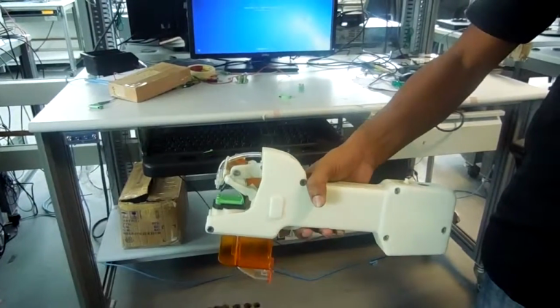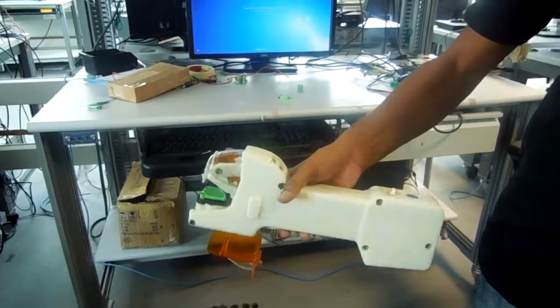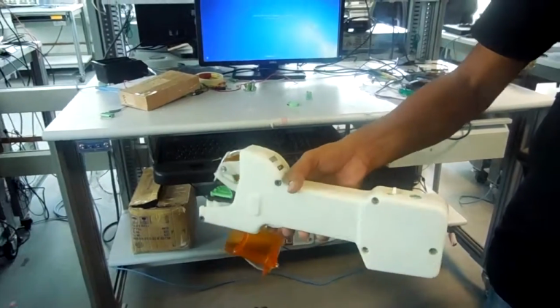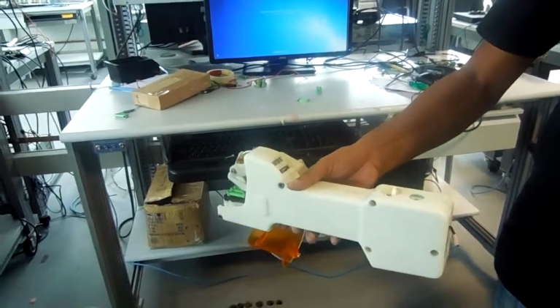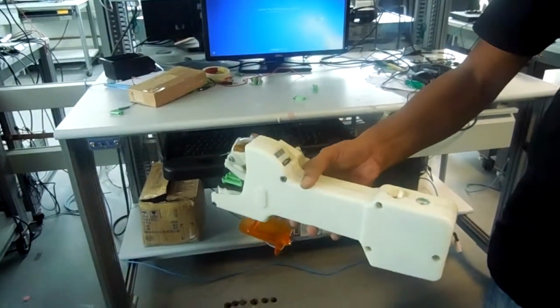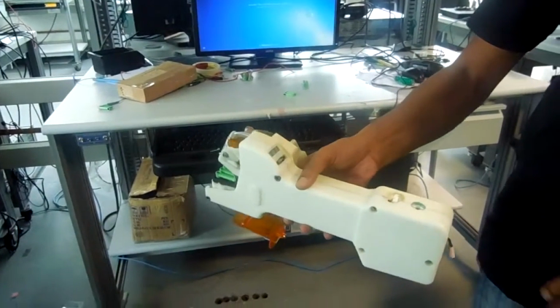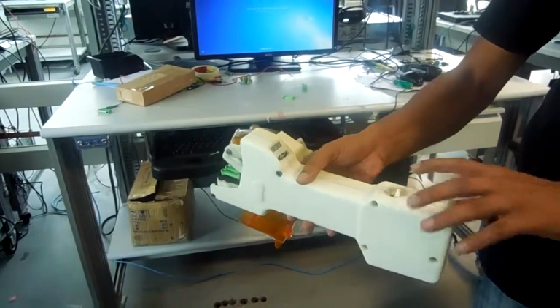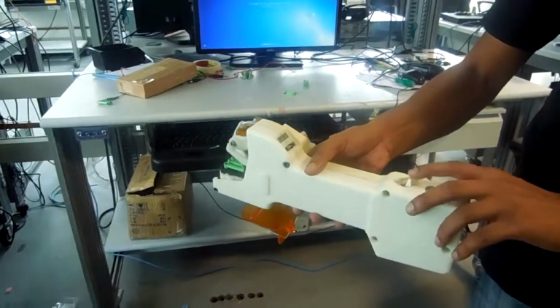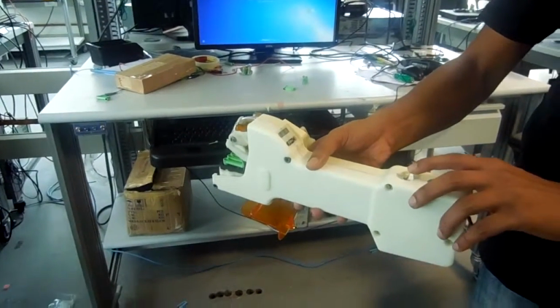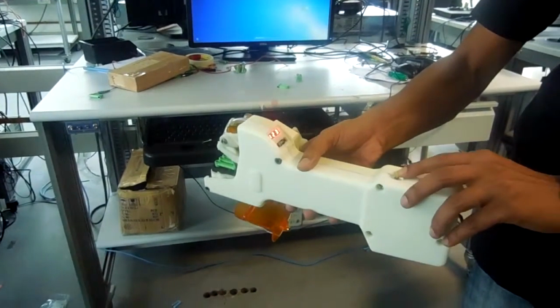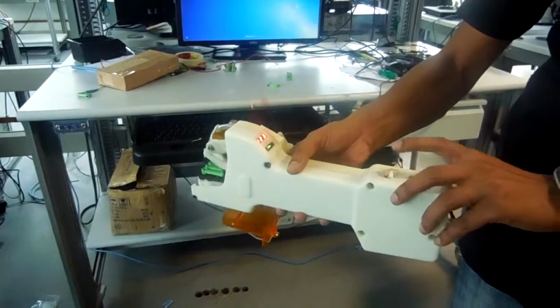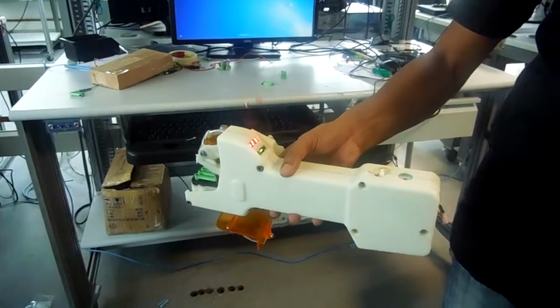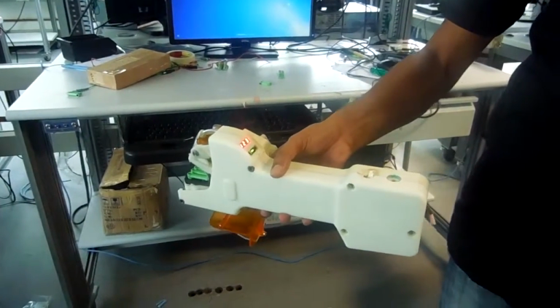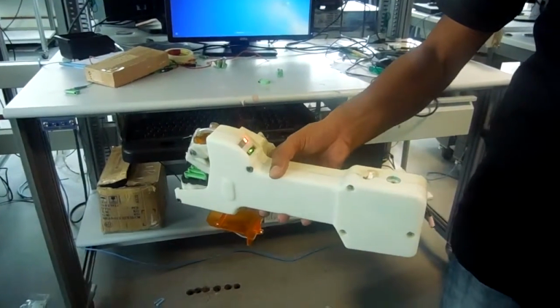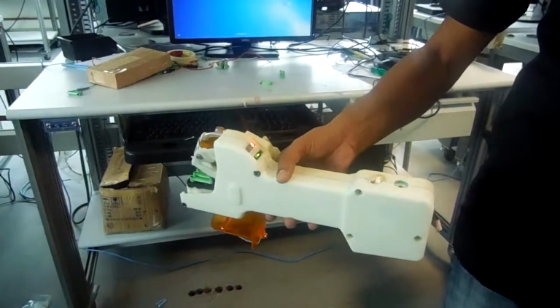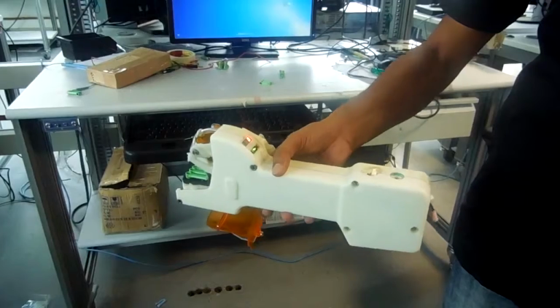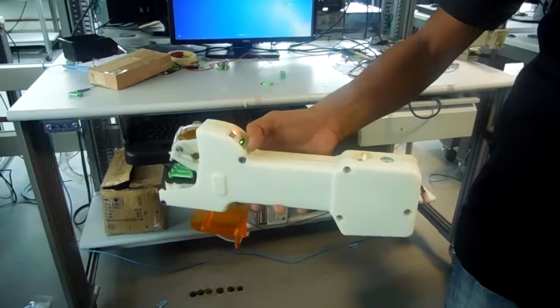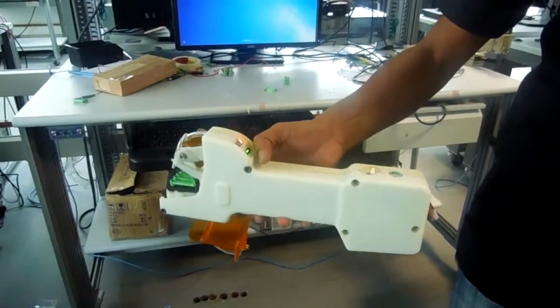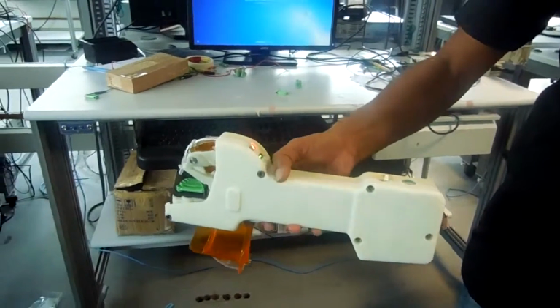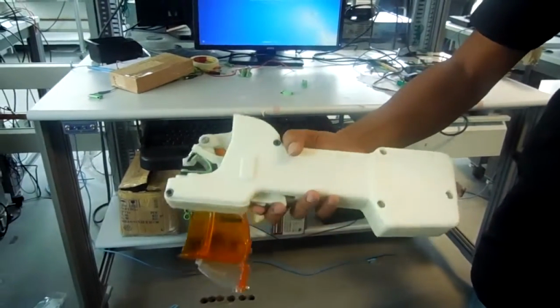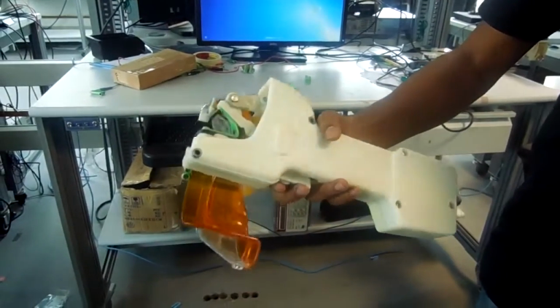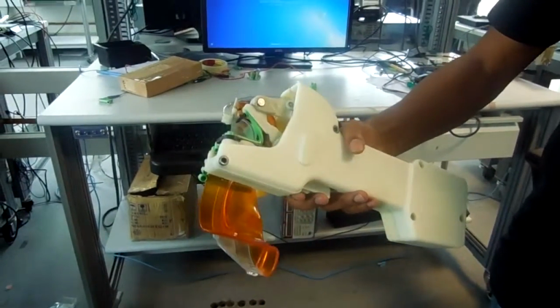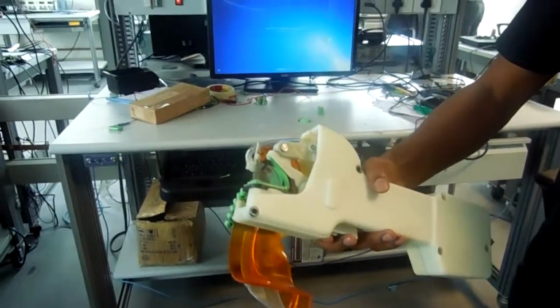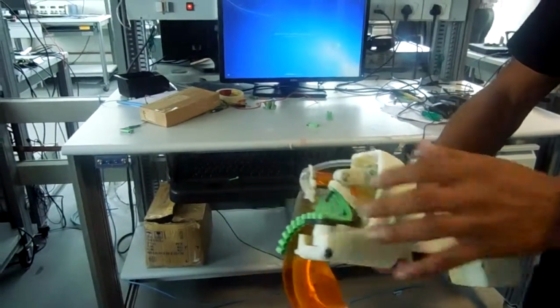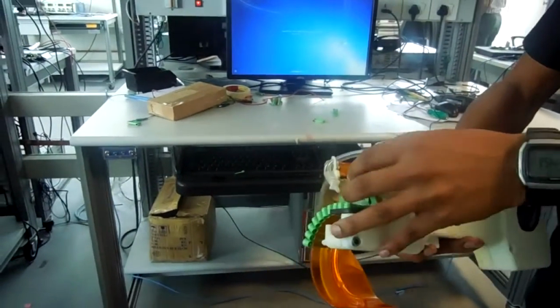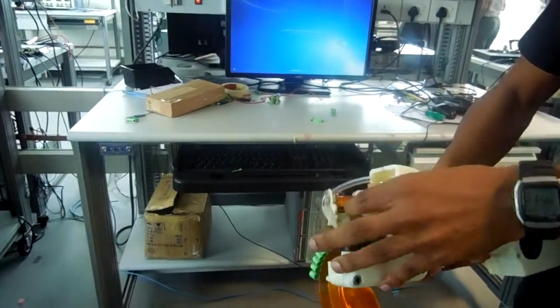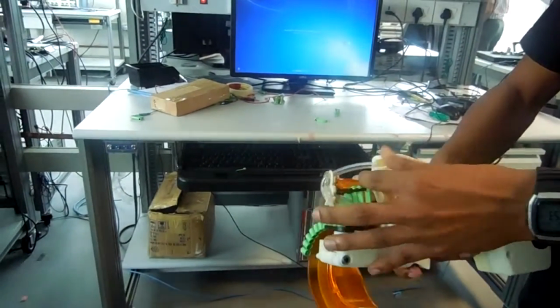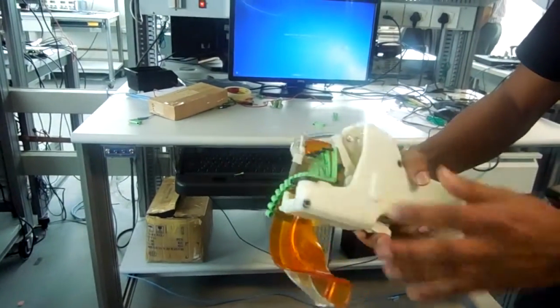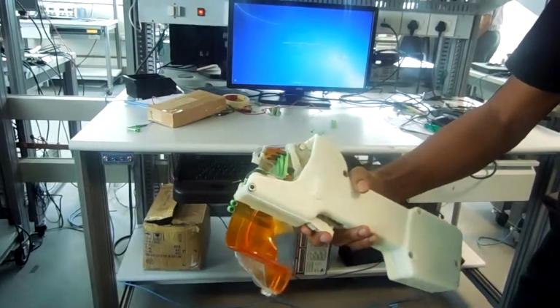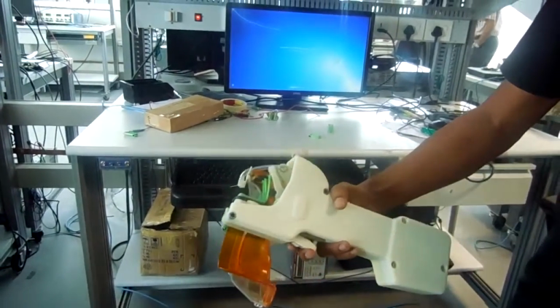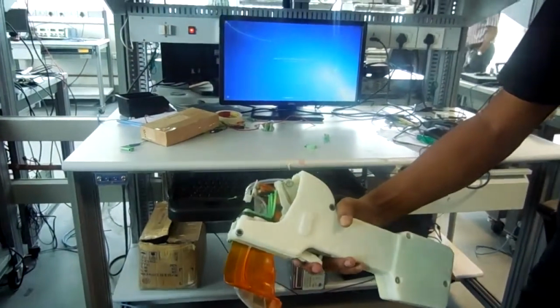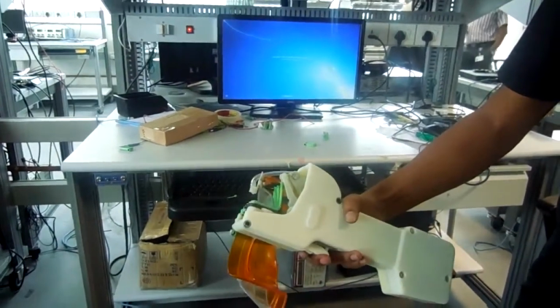Here we have the switched off device, we switched on, so we have the counter at 0 and it is at the initial position.